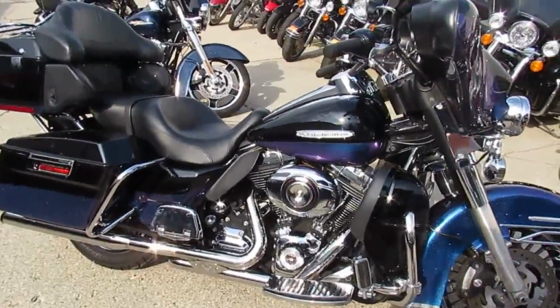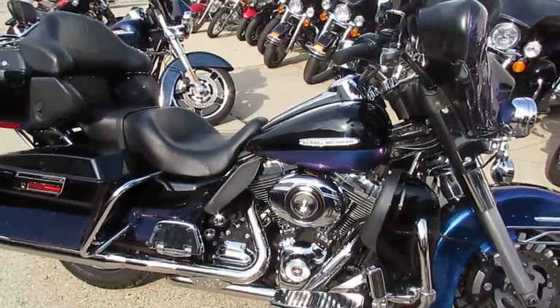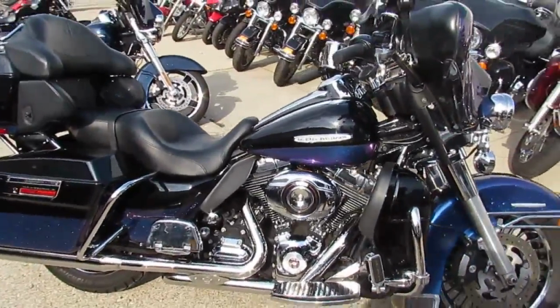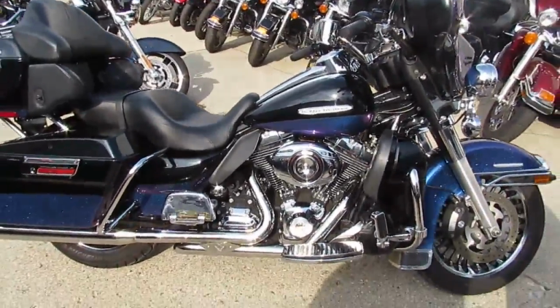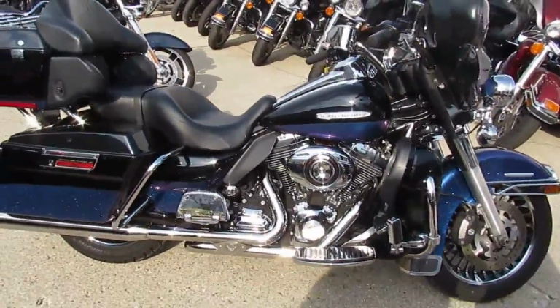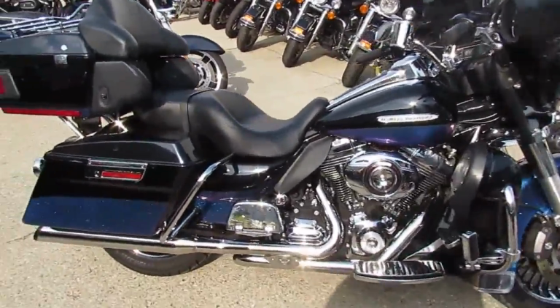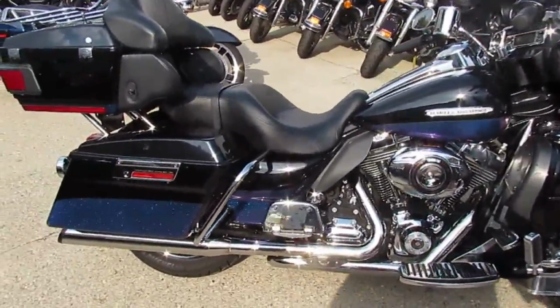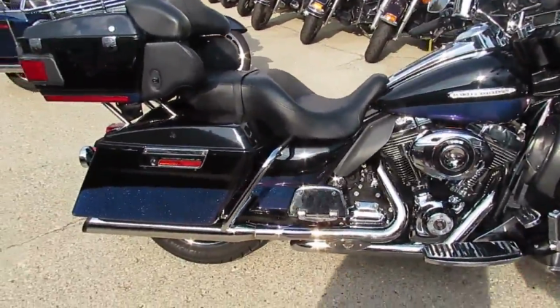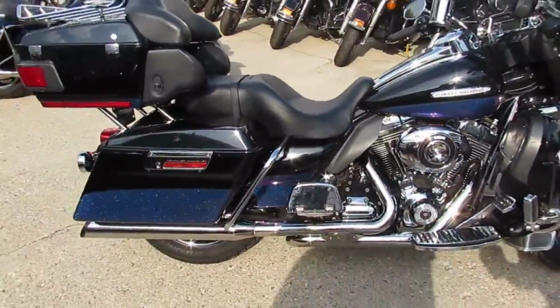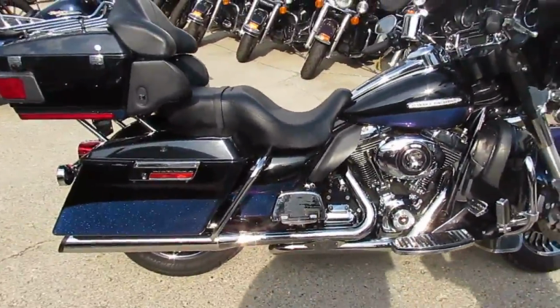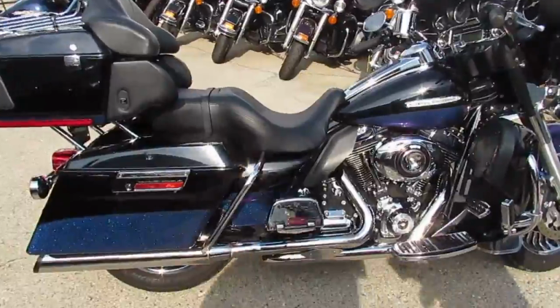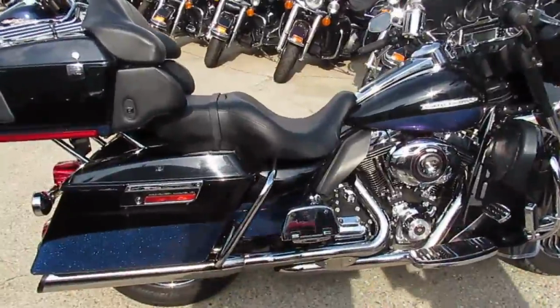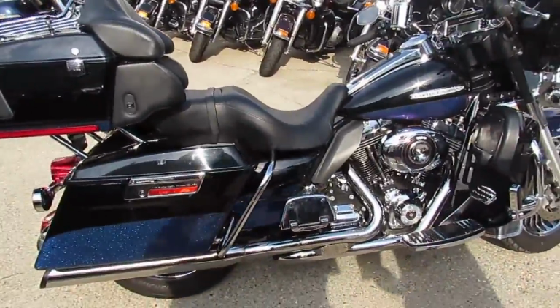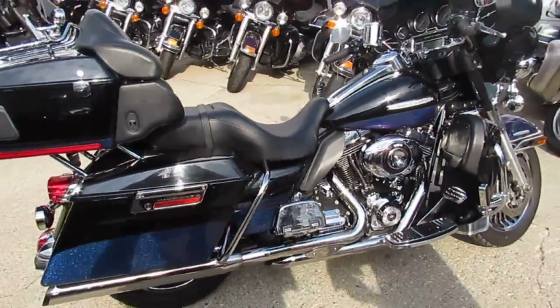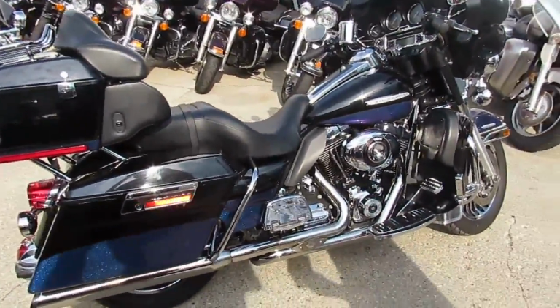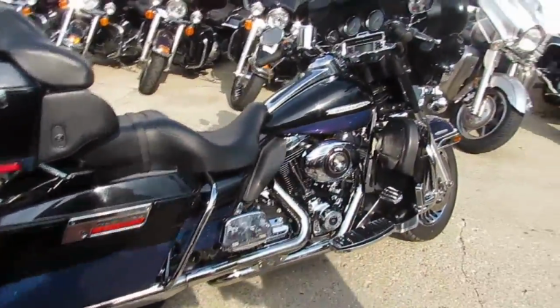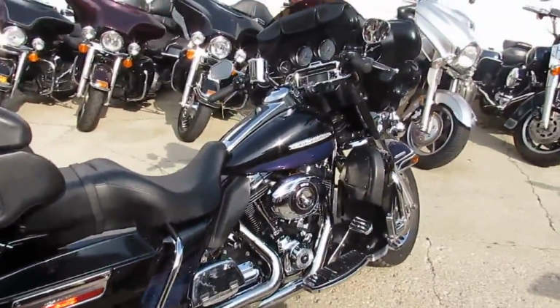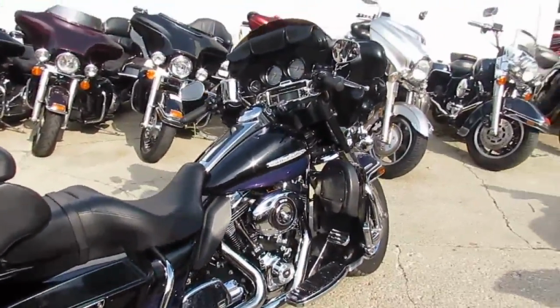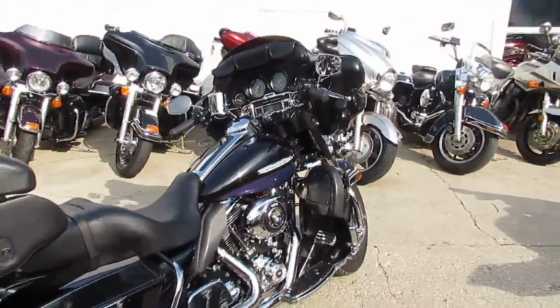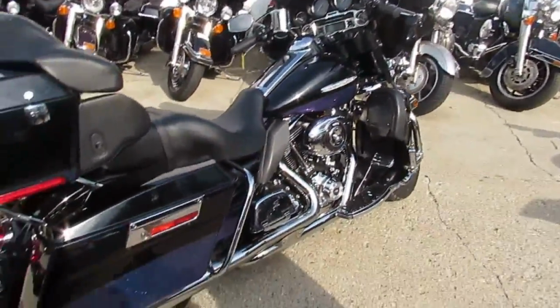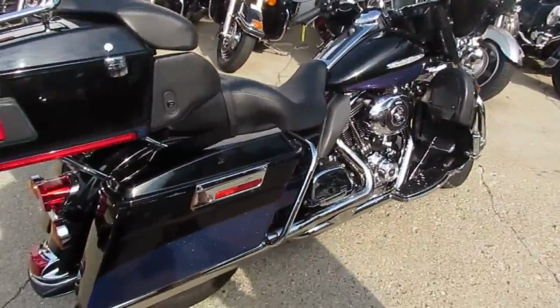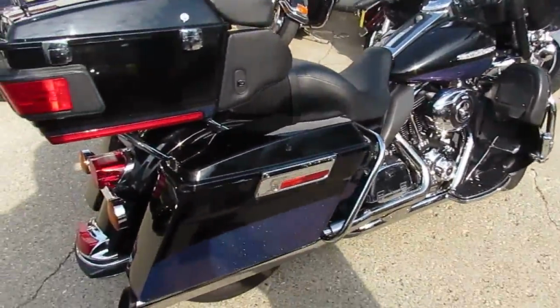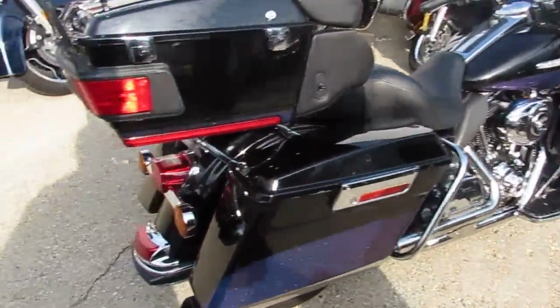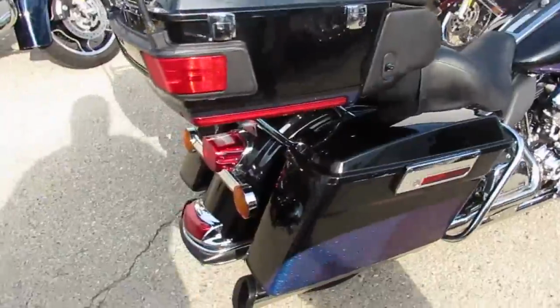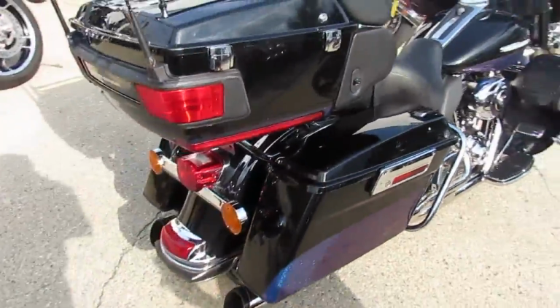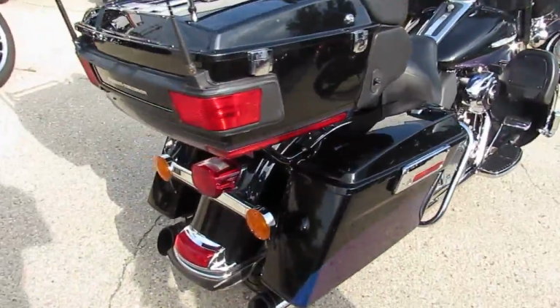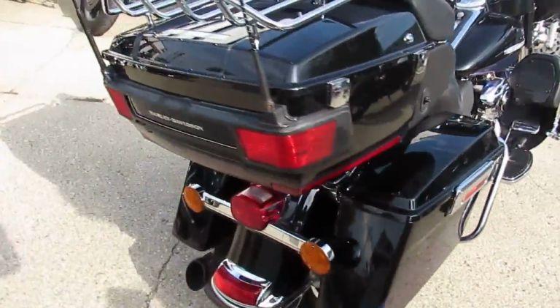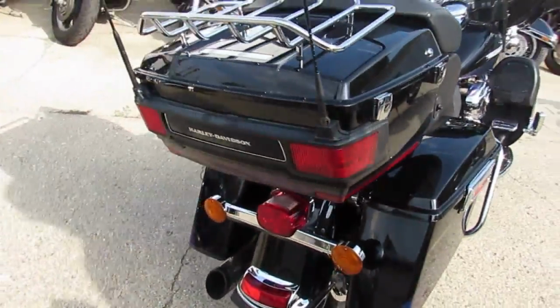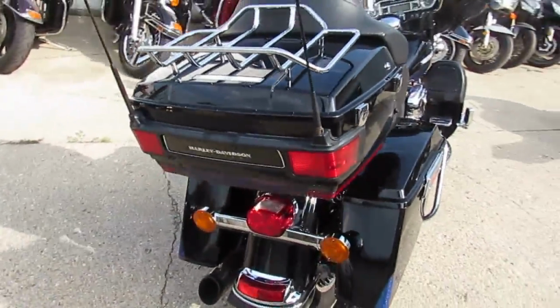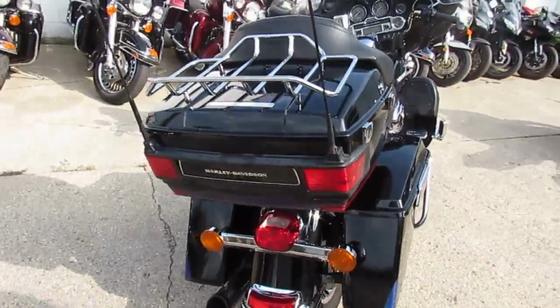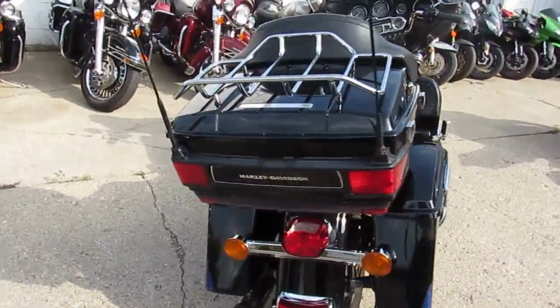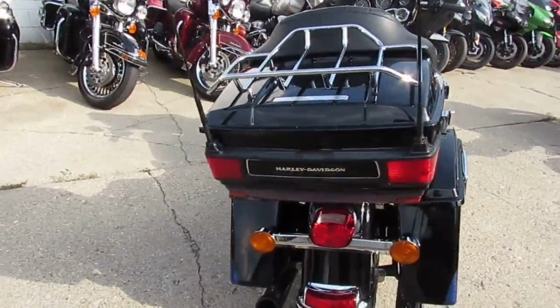This thing's got tons of chrome. Good-looking bike. It's got the chrome wheels. It's got the upgraded Harley chrome floorboards controls. It's got the Bubs exhaust. Makes this thing sound sweet. It's one good-looking bike.